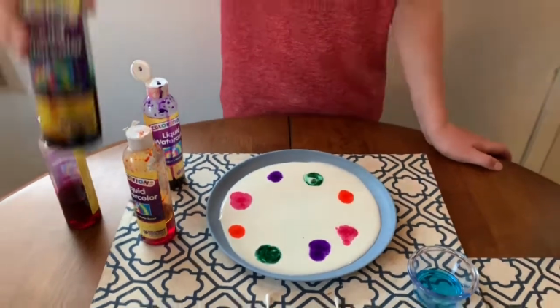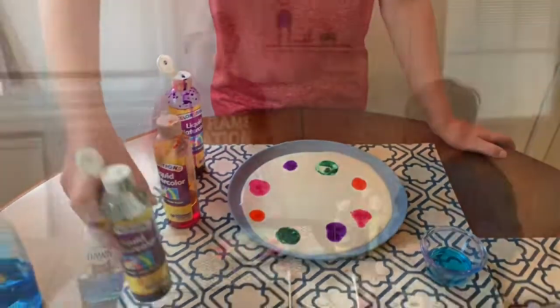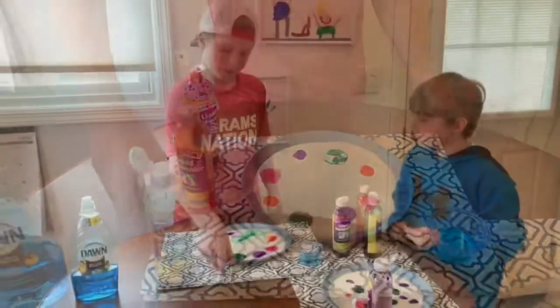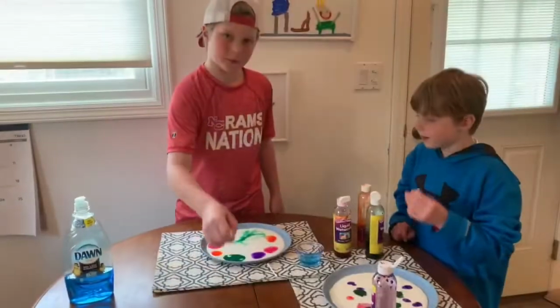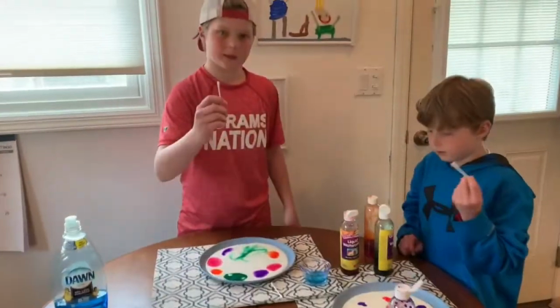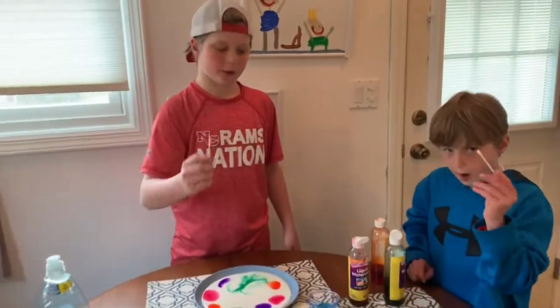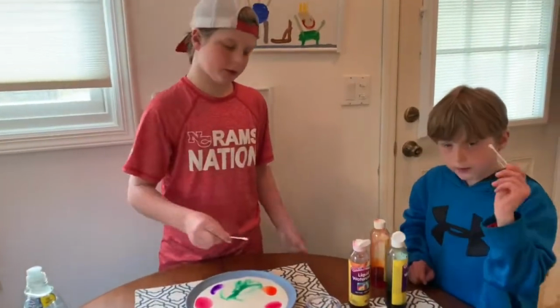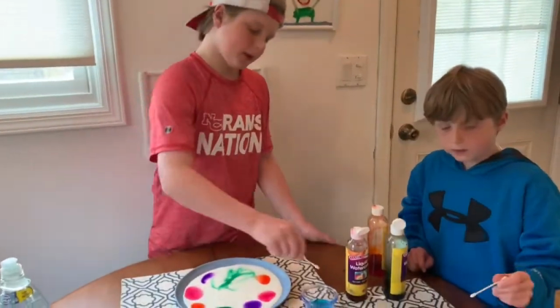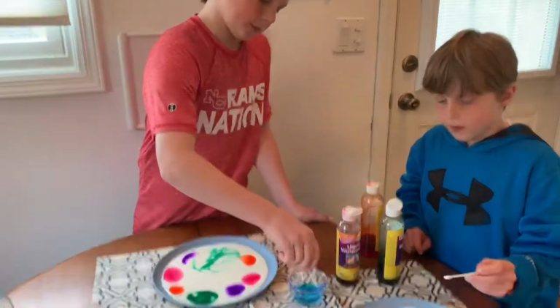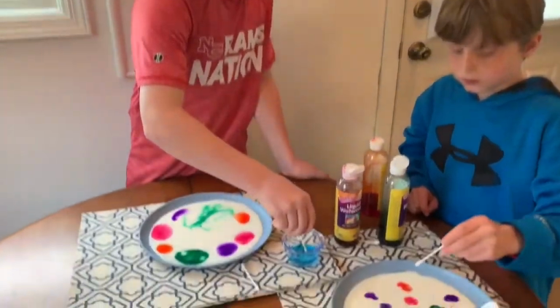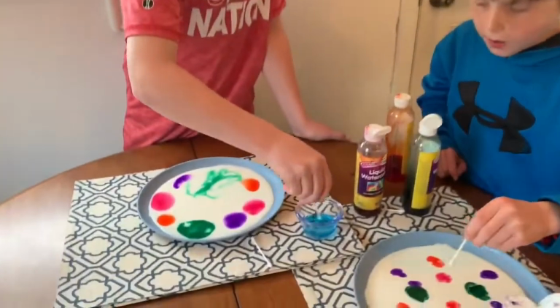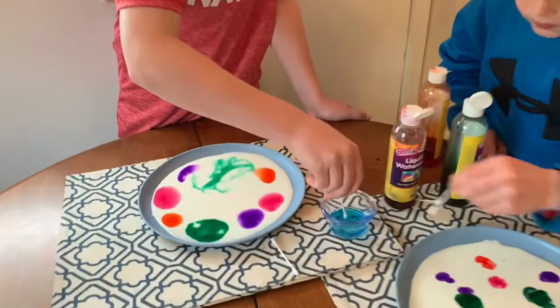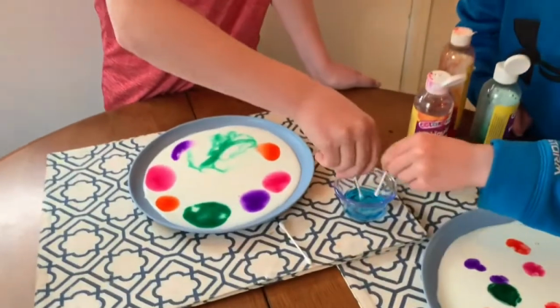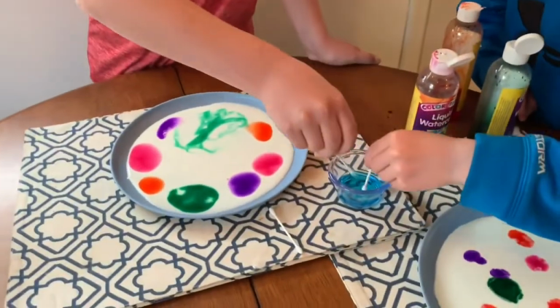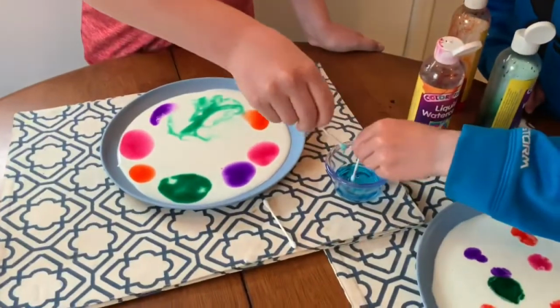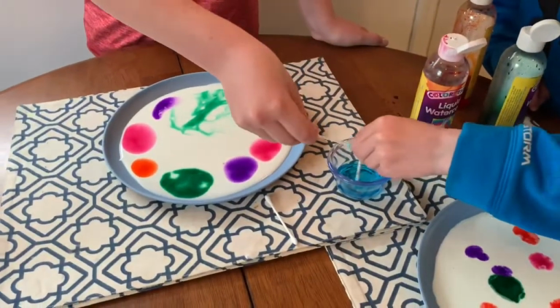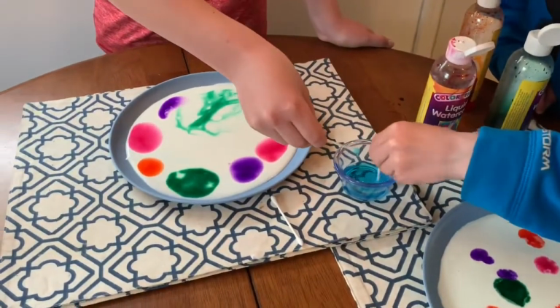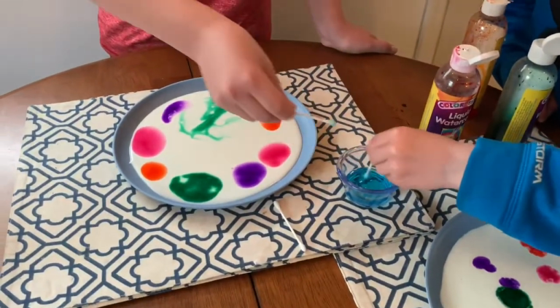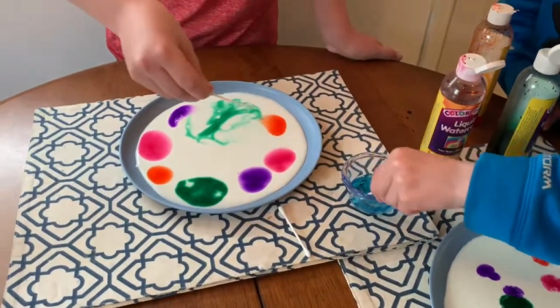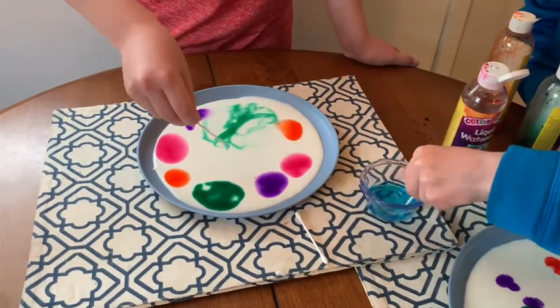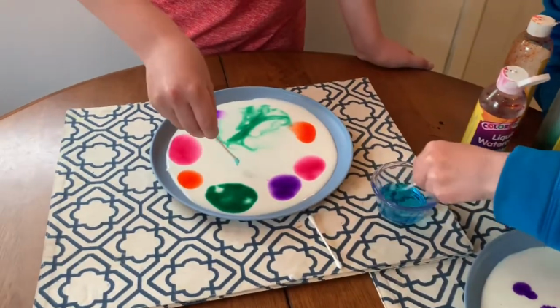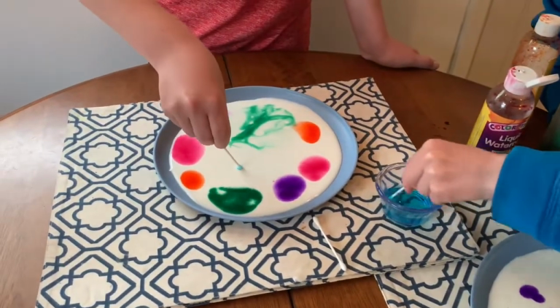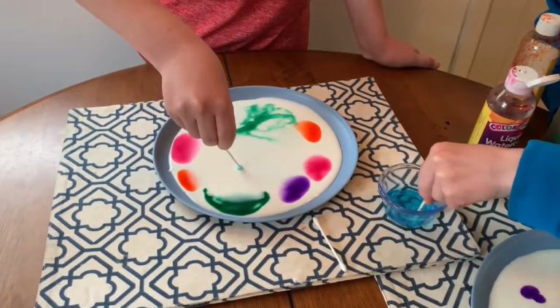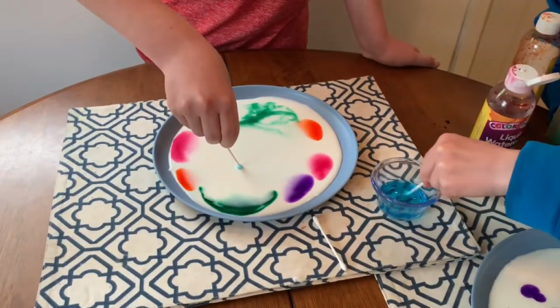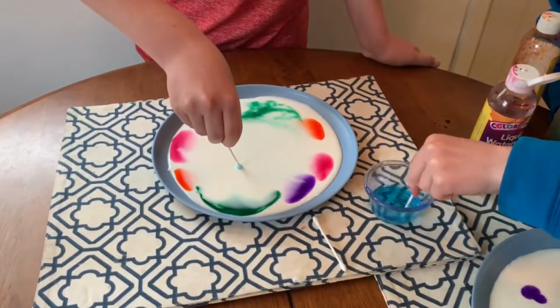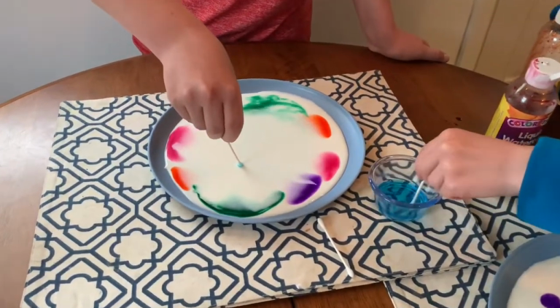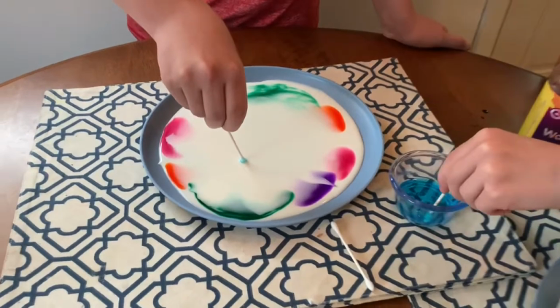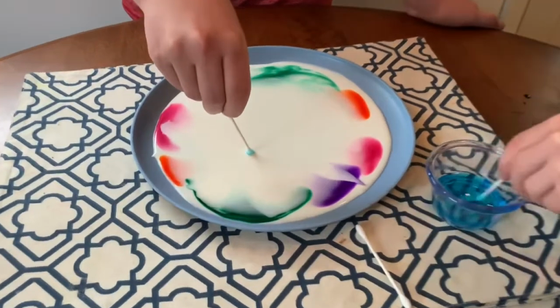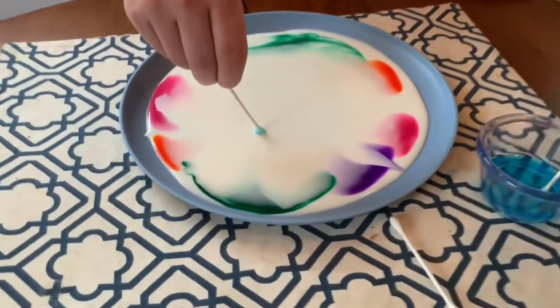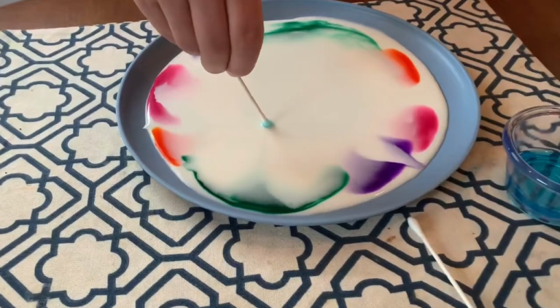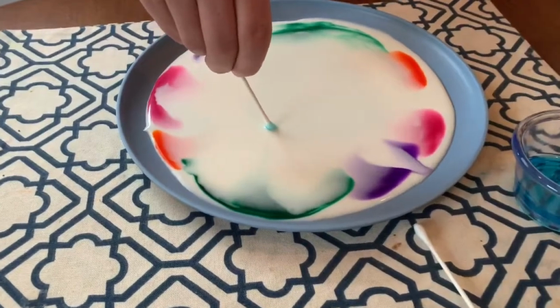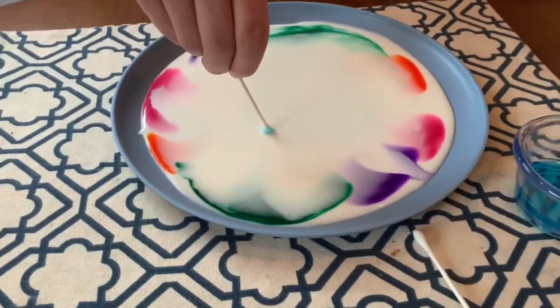The next step is you want to take your q-tip and dip it in the dish soap and then you can actually dip it near the dots and you'll see the reaction that it makes. It's really surprising and cool.